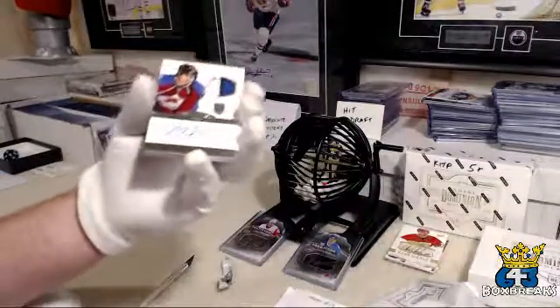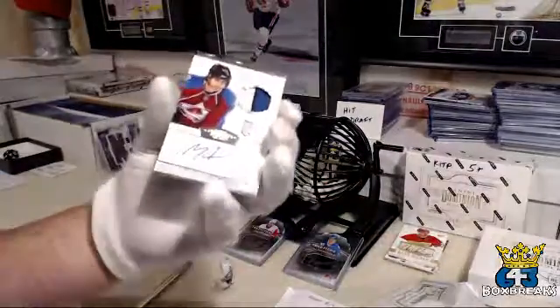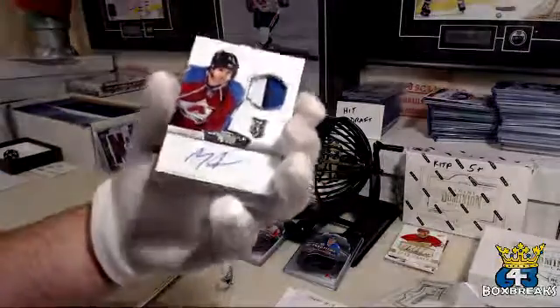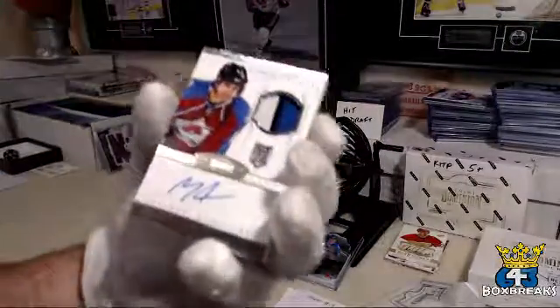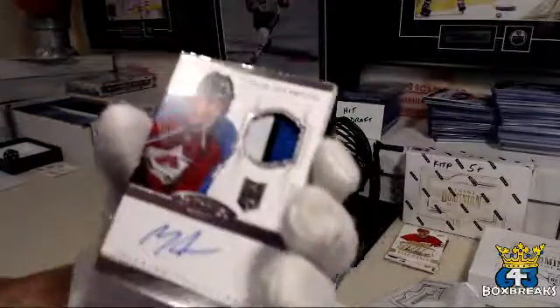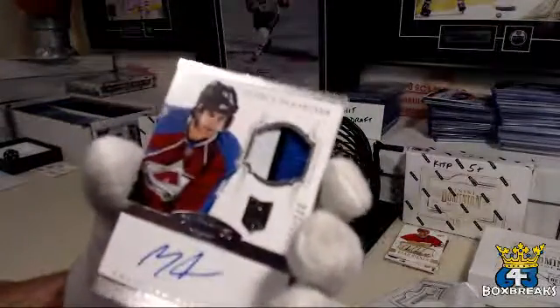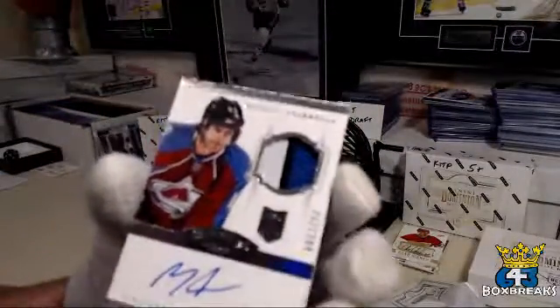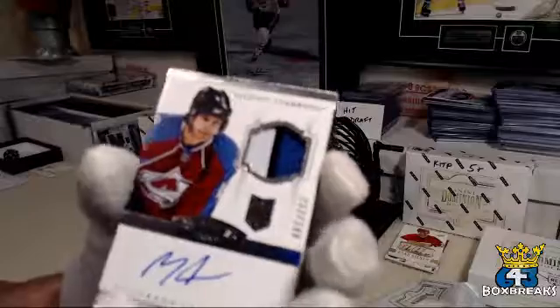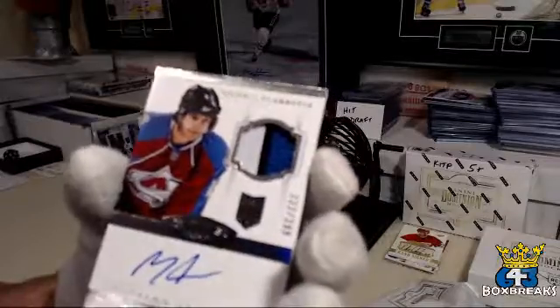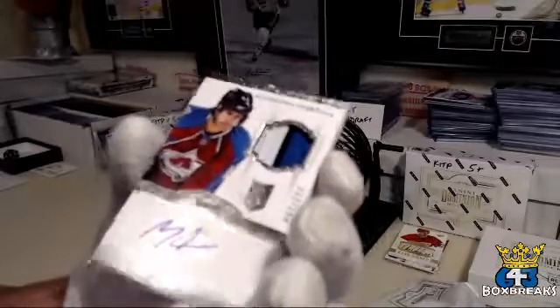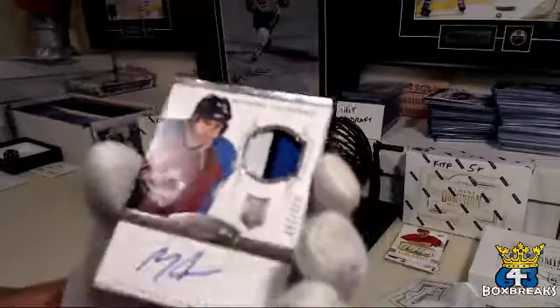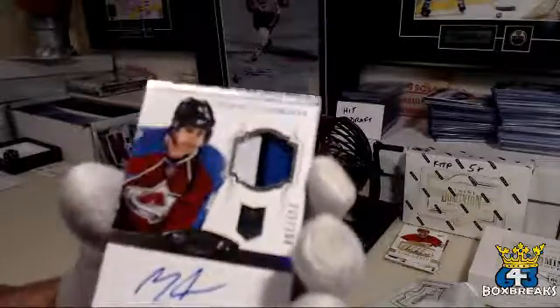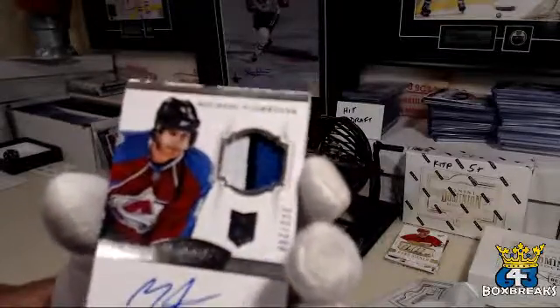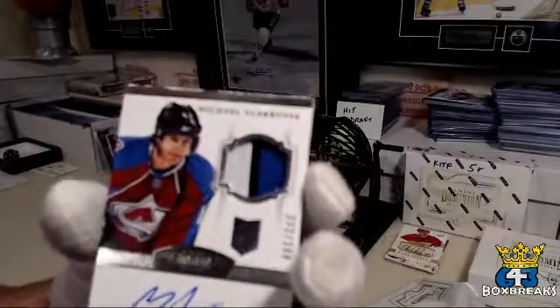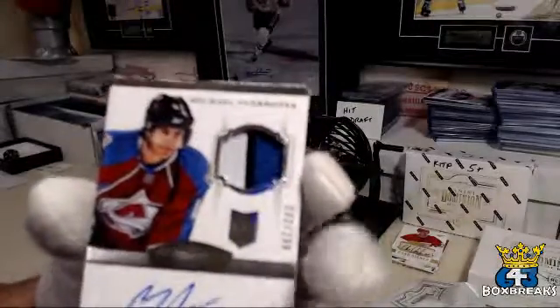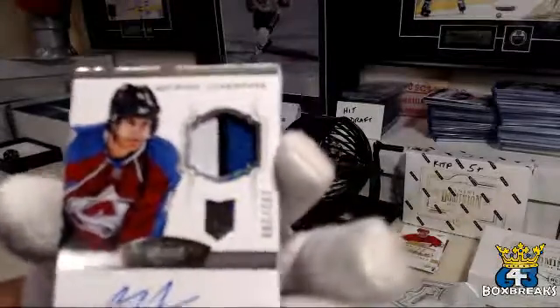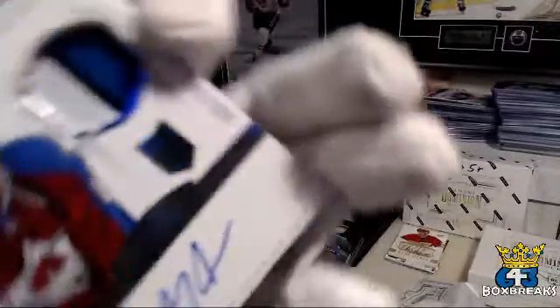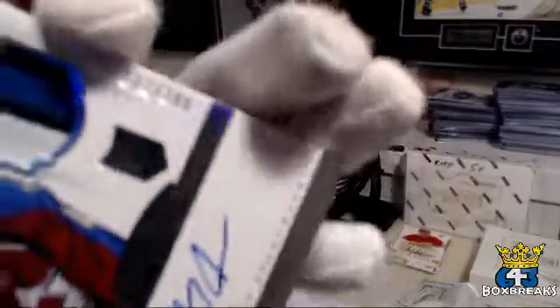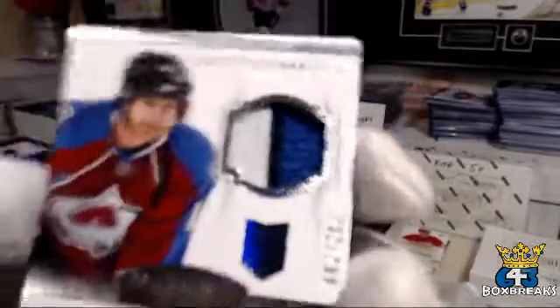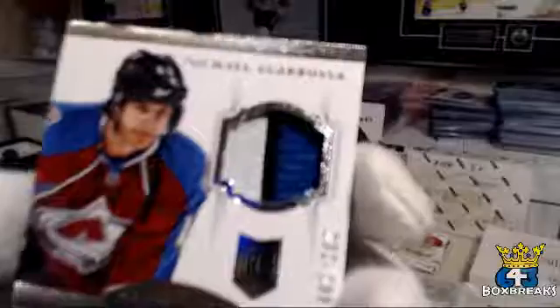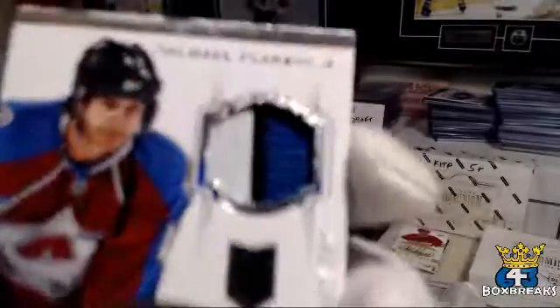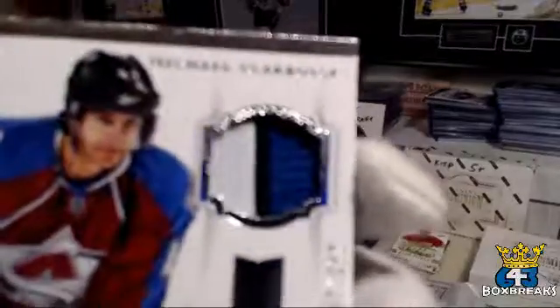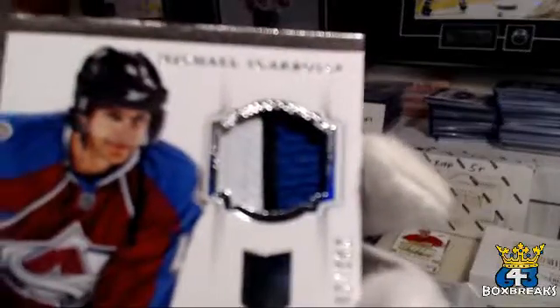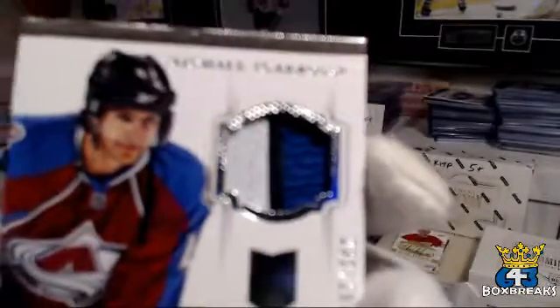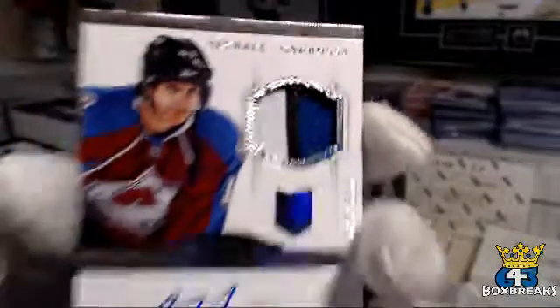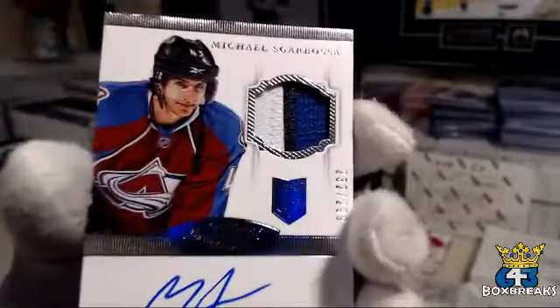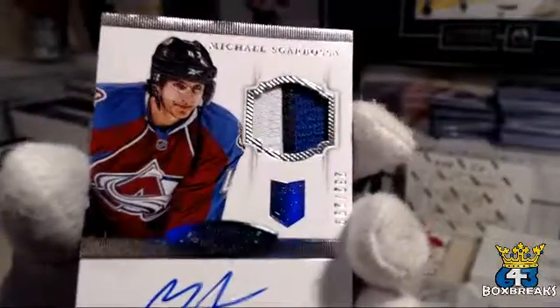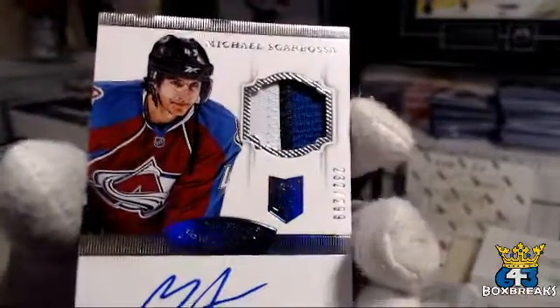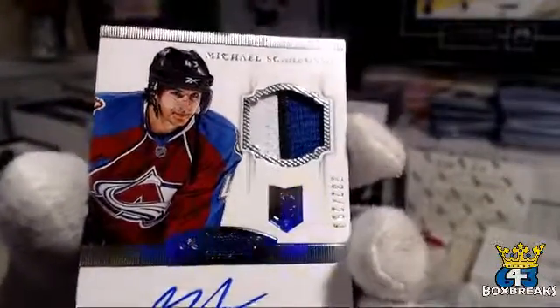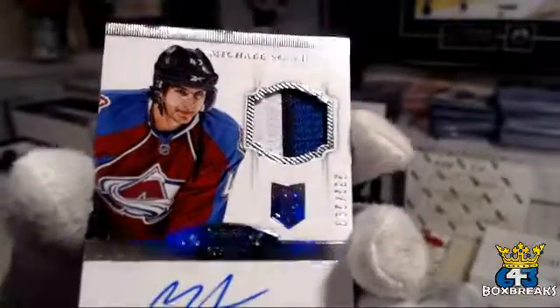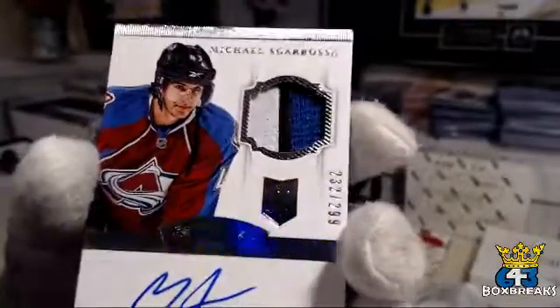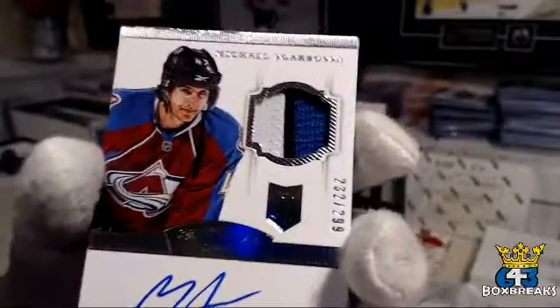Still a pretty nice hit. For the Colorado Avalanche and Sean — rookie patch auto — Michael Scarboza. Pretty nice patch, if I can focus — there we go. 232 out of 299.